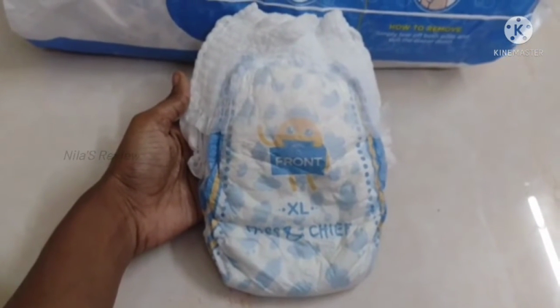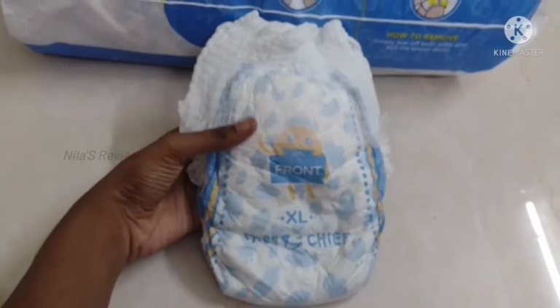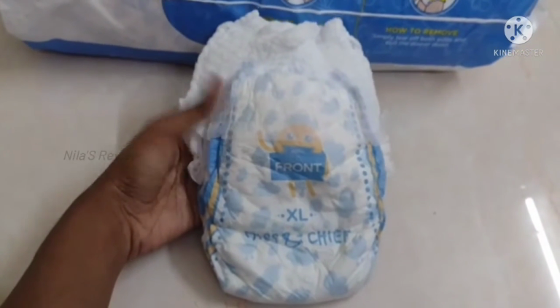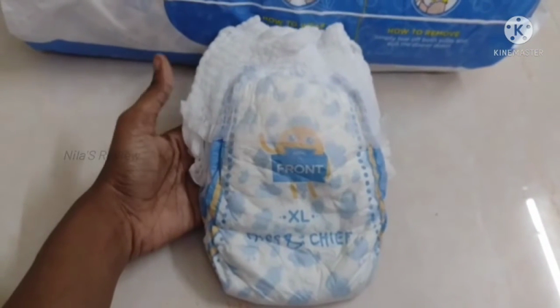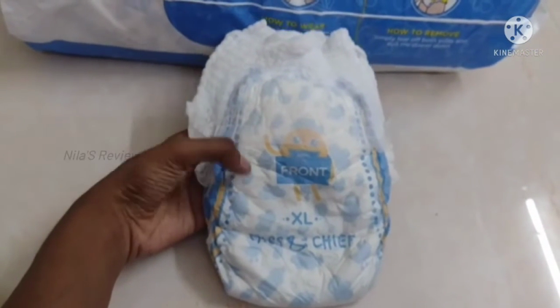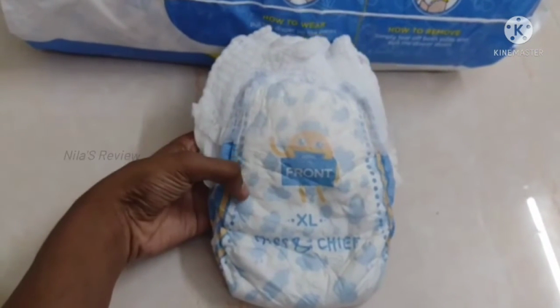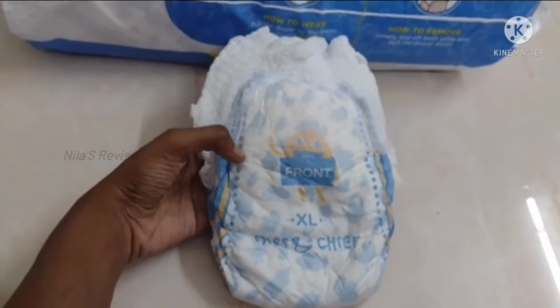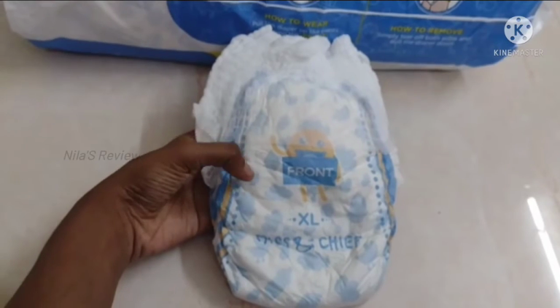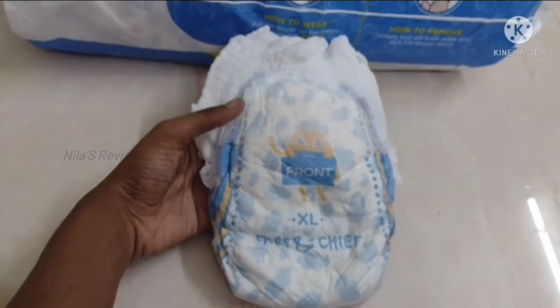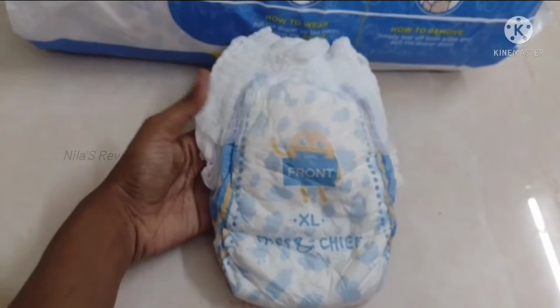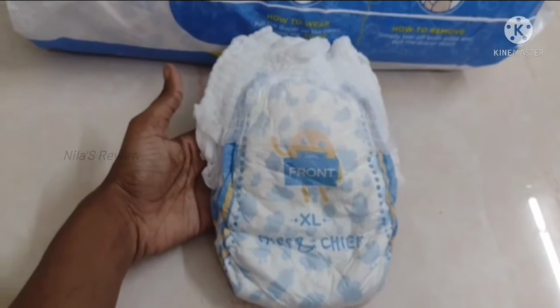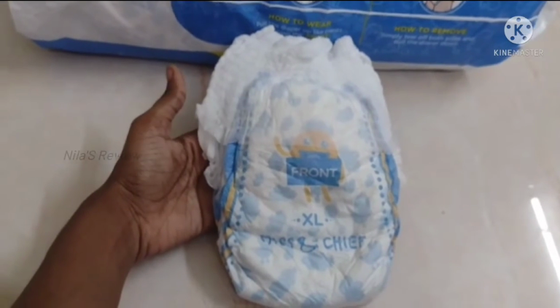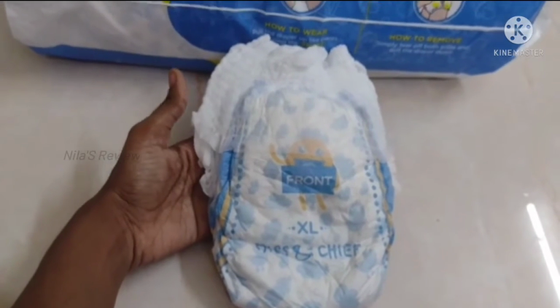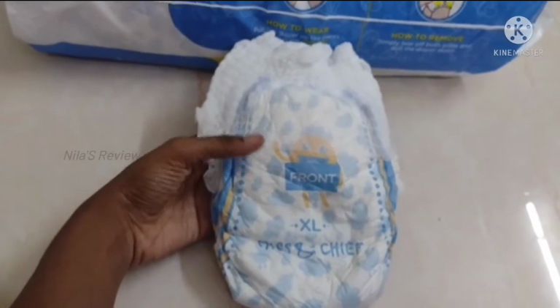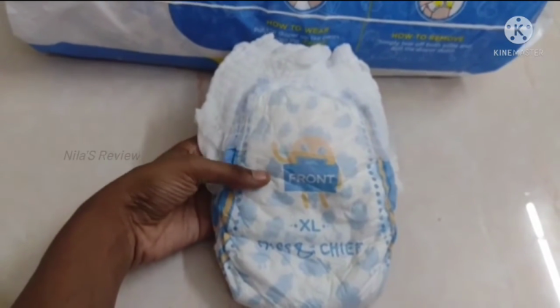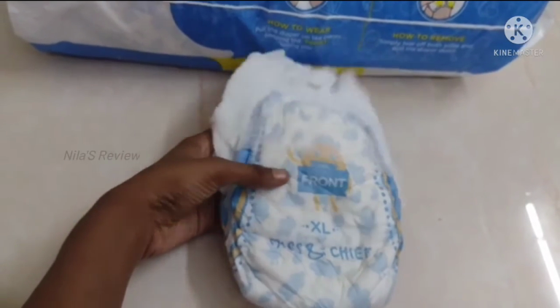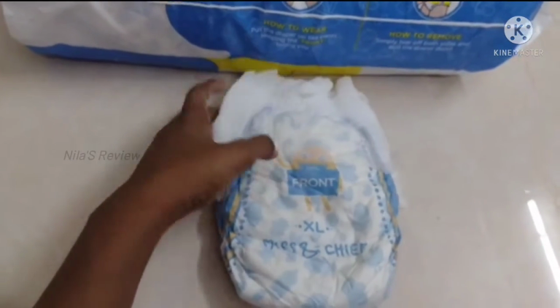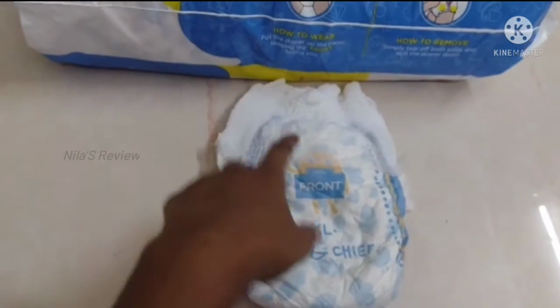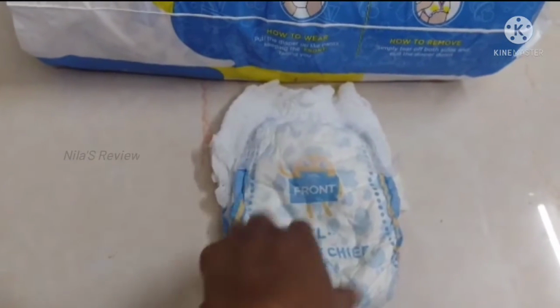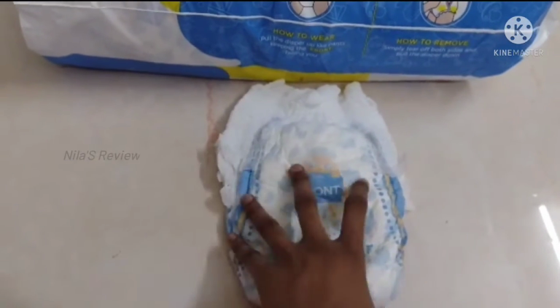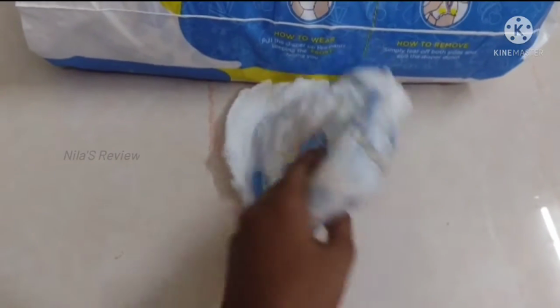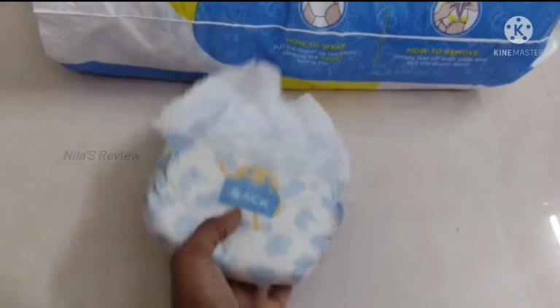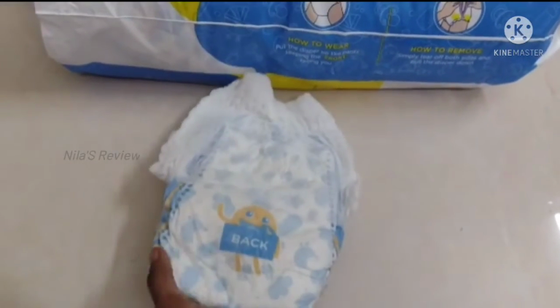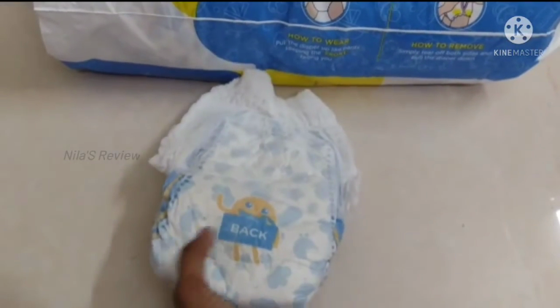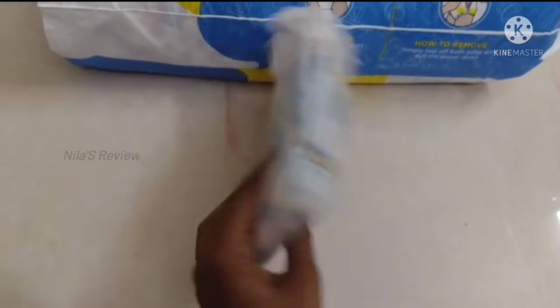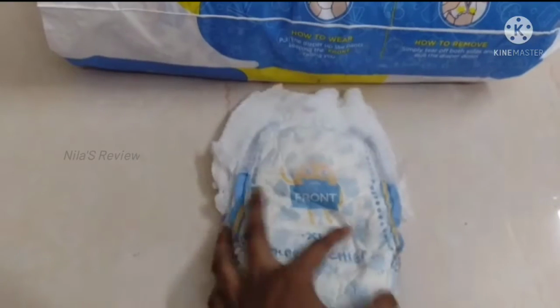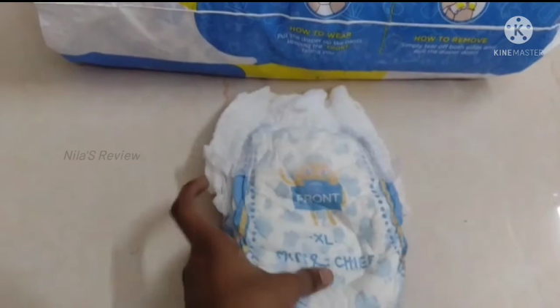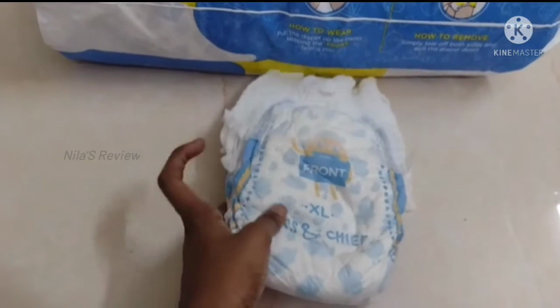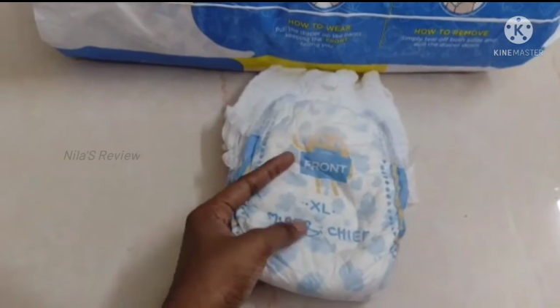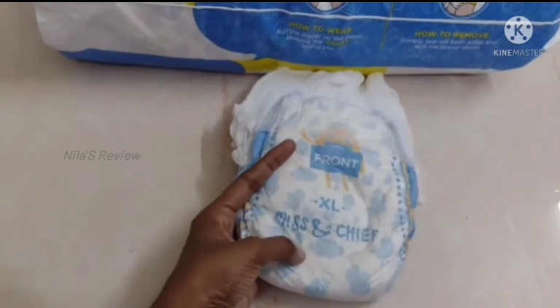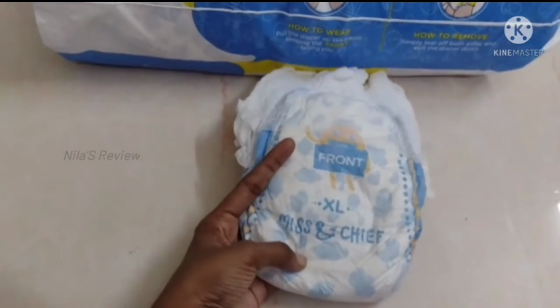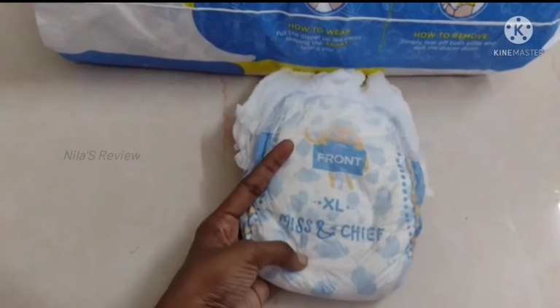This is a light blue cloud-printed diaper. This is the front and back. This shows the size and brand name.